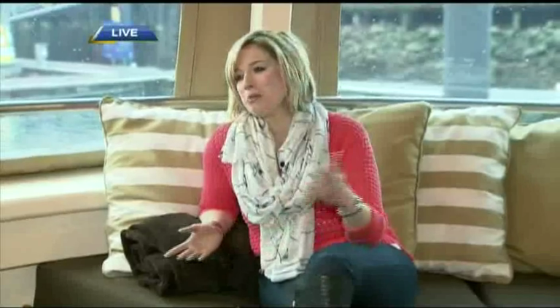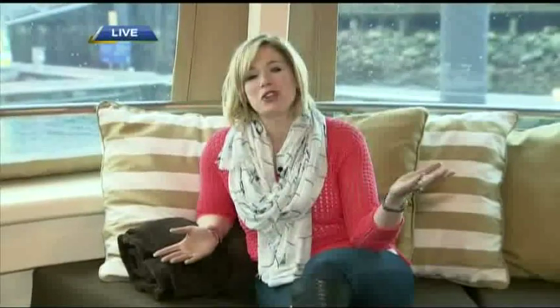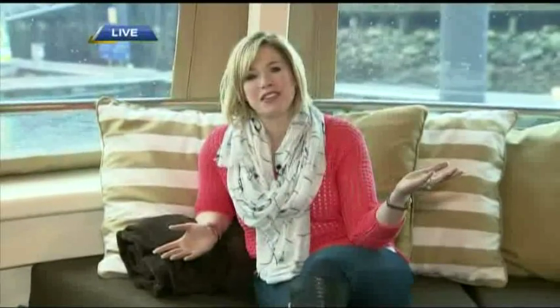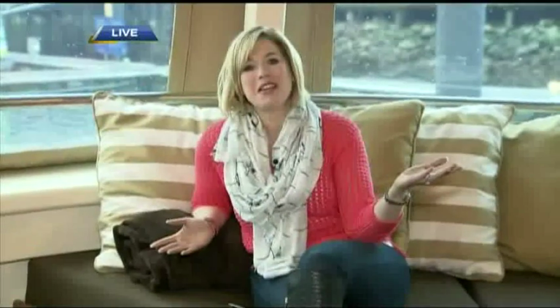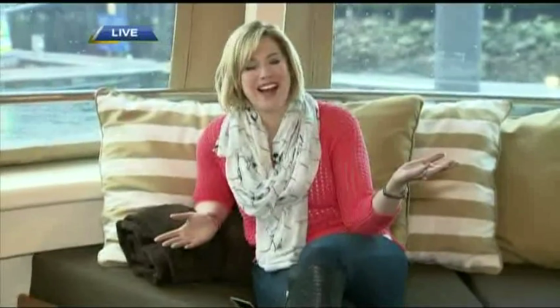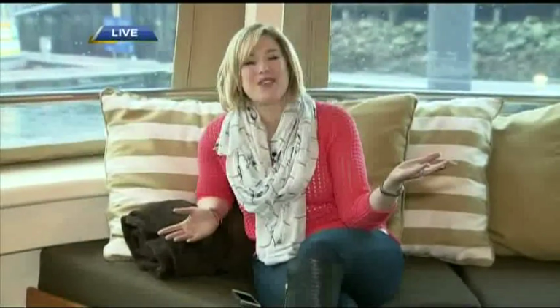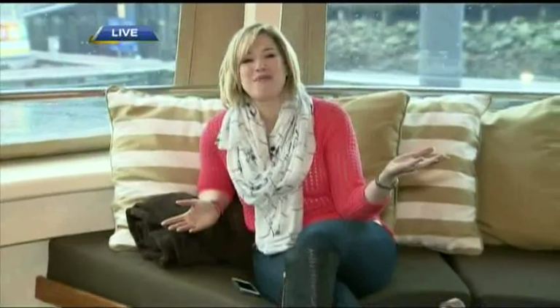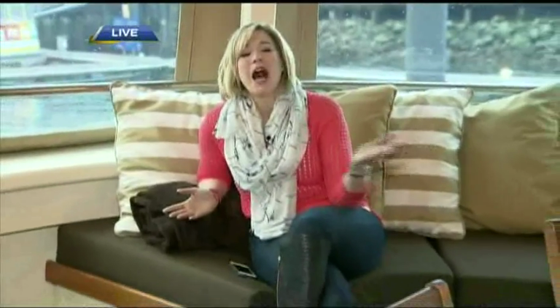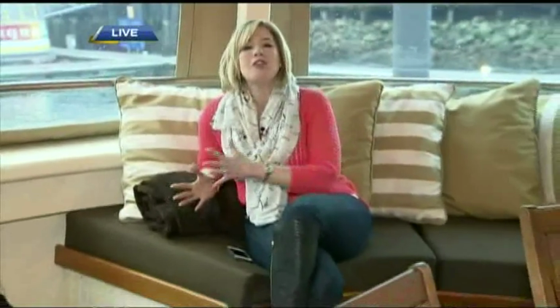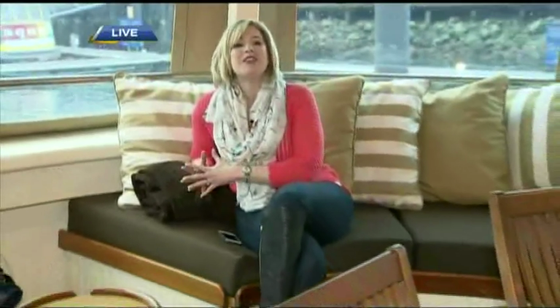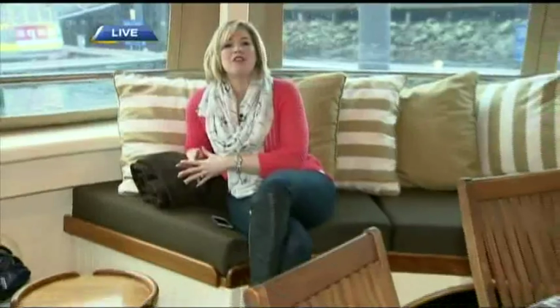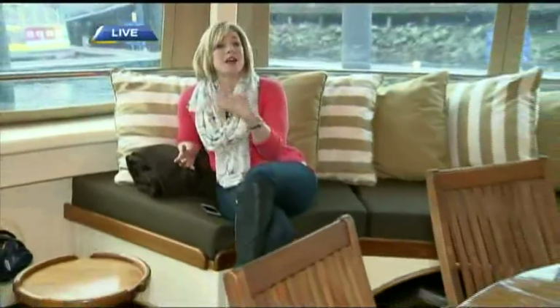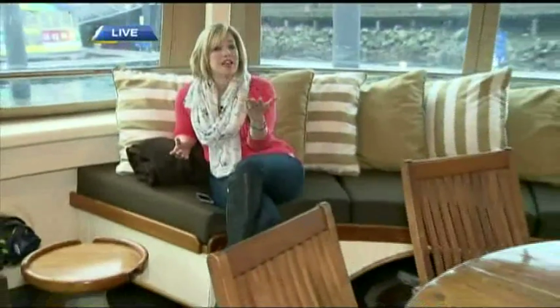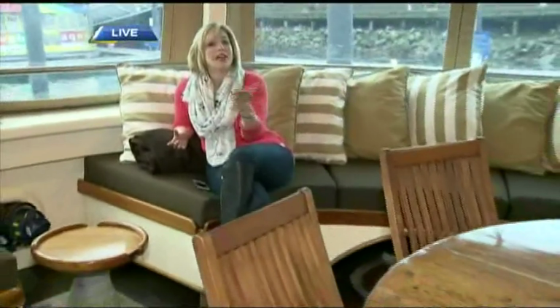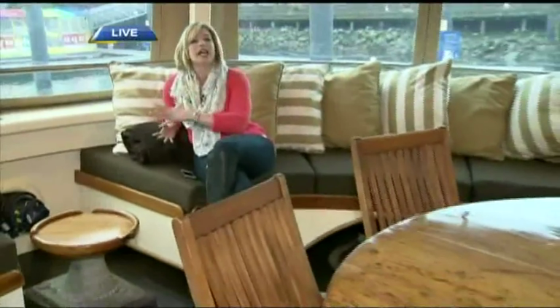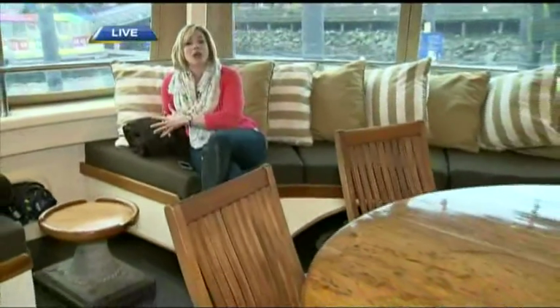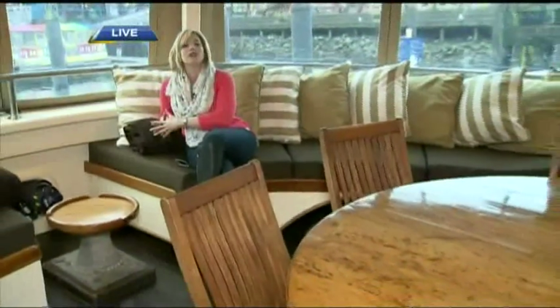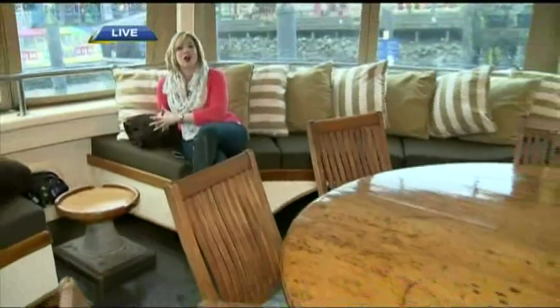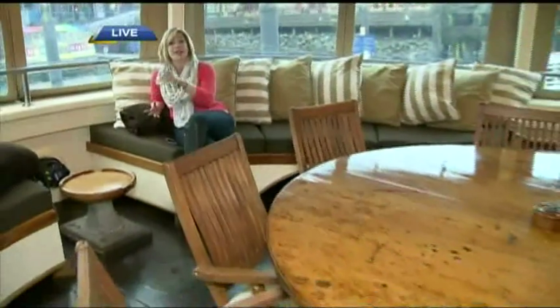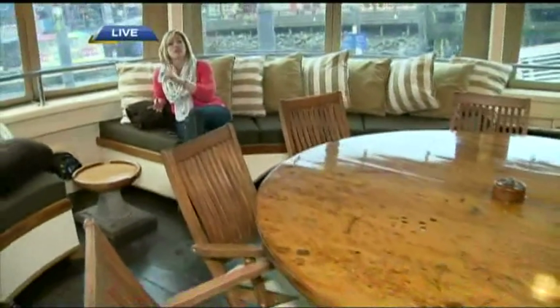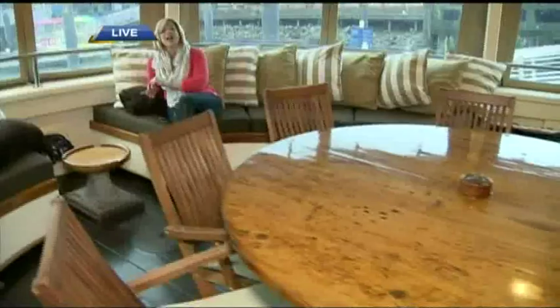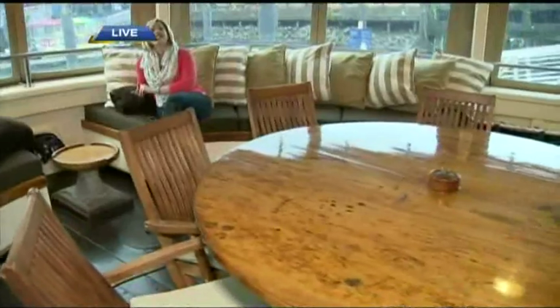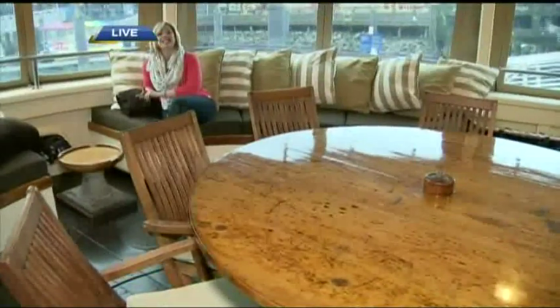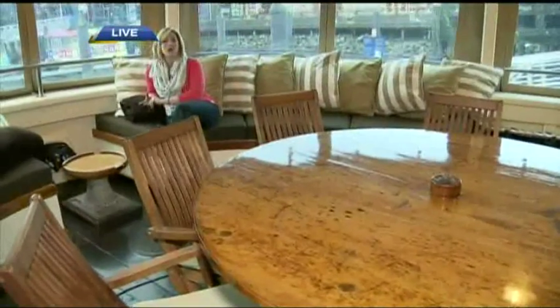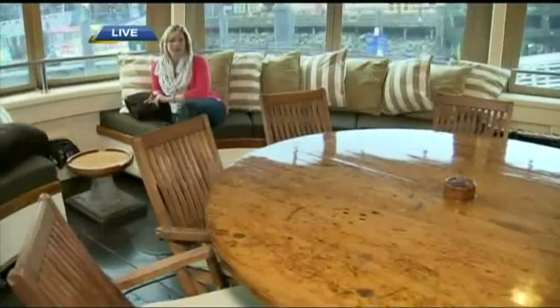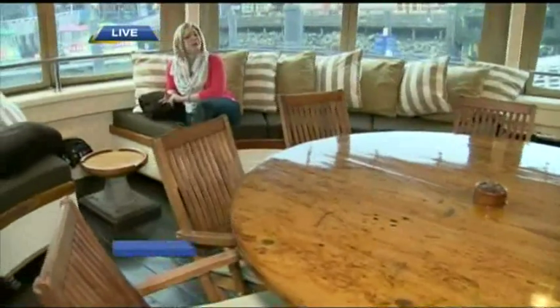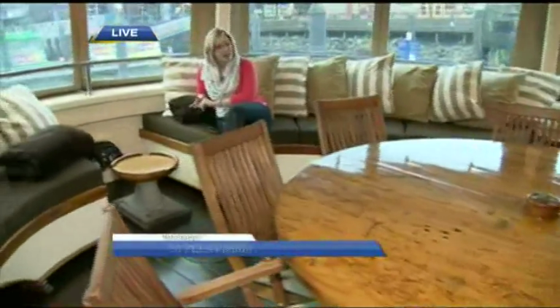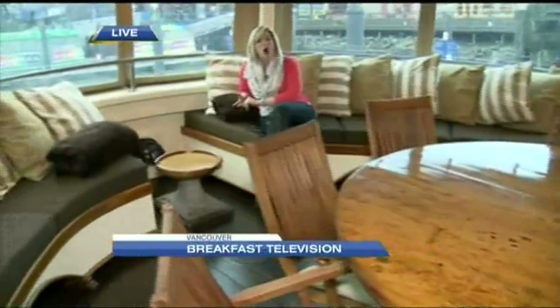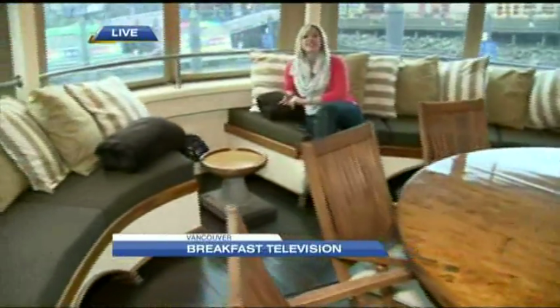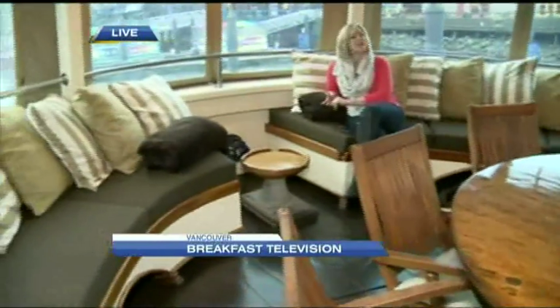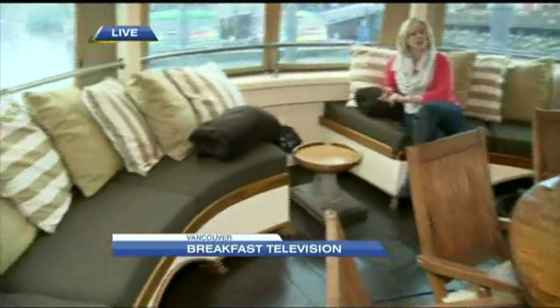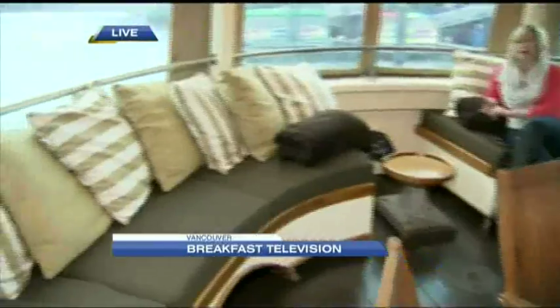Some people have a worse office than me on this Wednesday morning aboard the Pacific Yellowfin, which by the way is a floating luxury wilderness lodge. We're going to get a bit of a tour of this 1943 vessel coming up next on BT. Stay with us, we'll be right back.